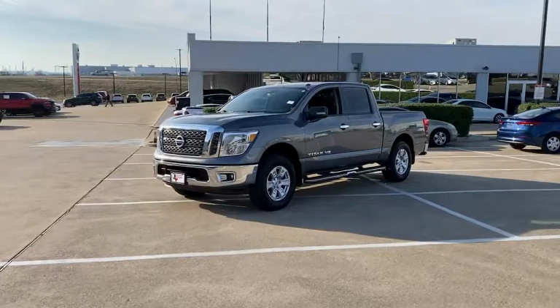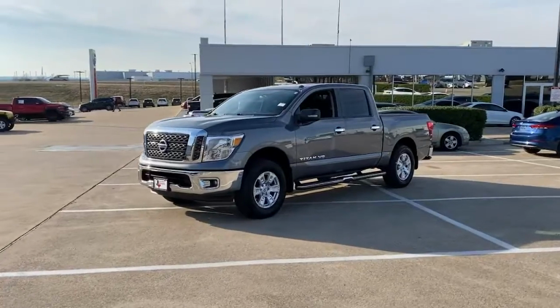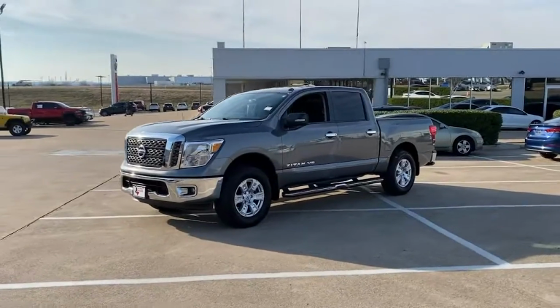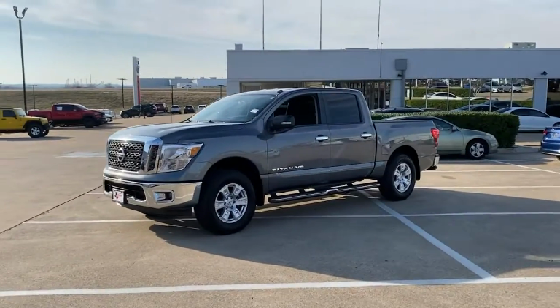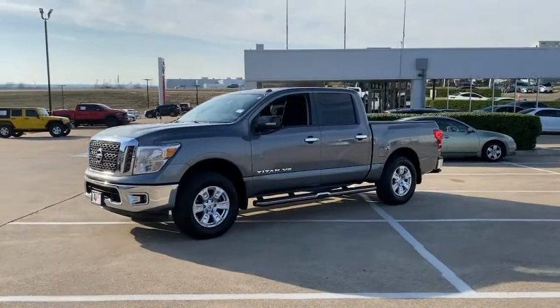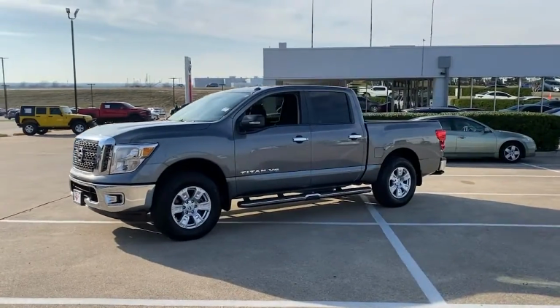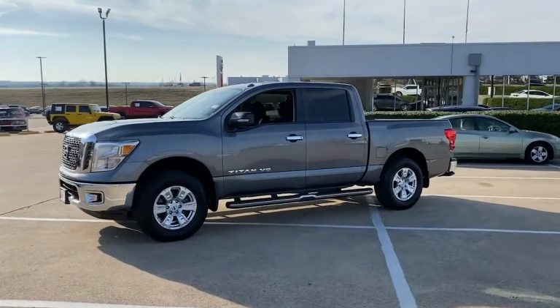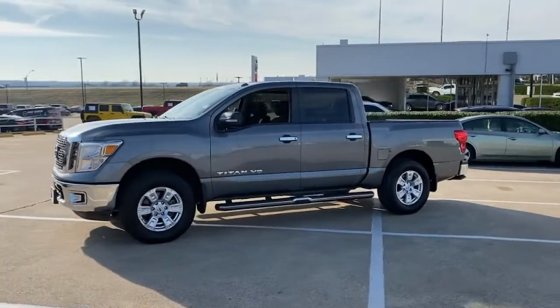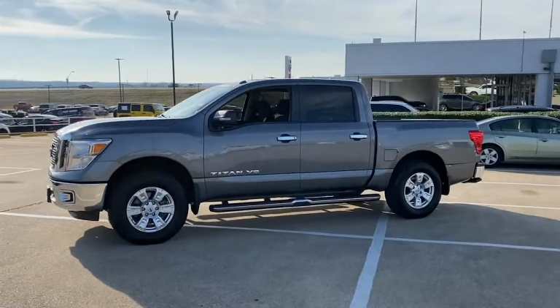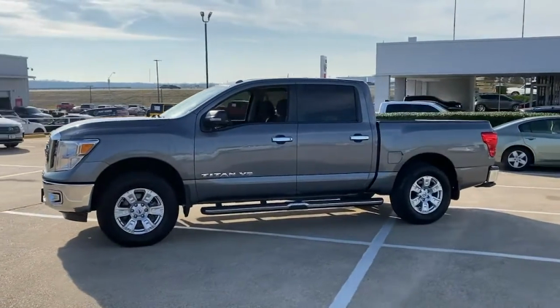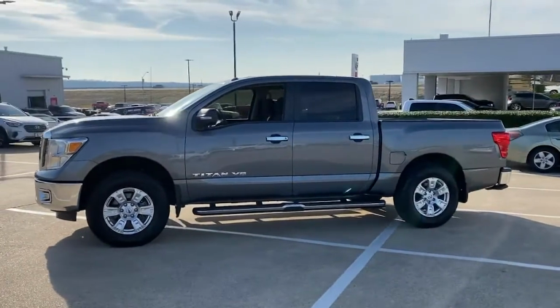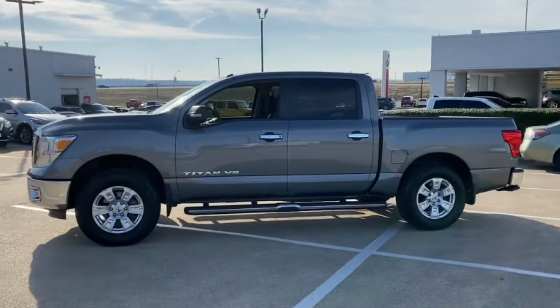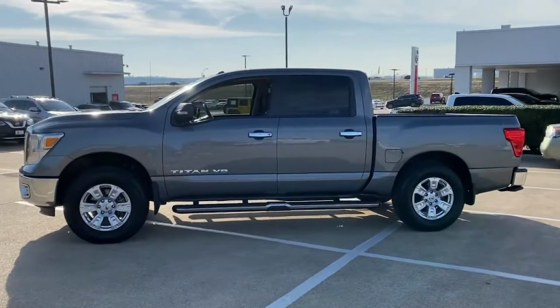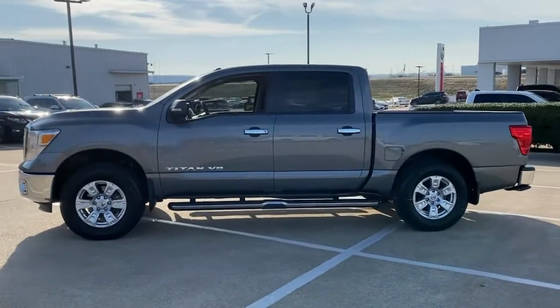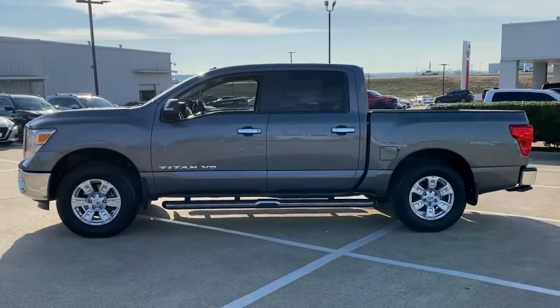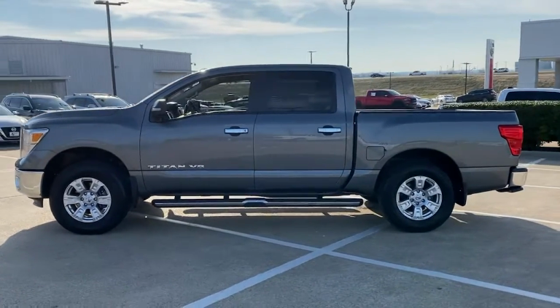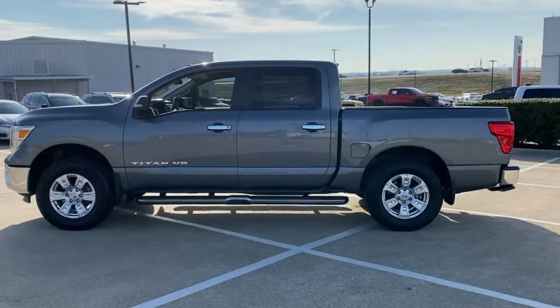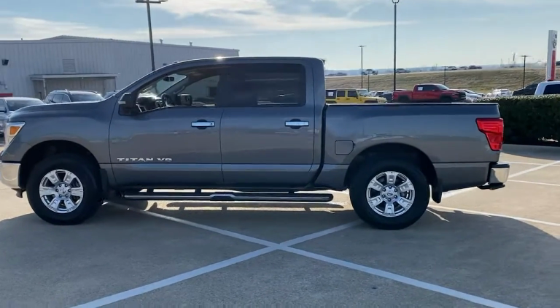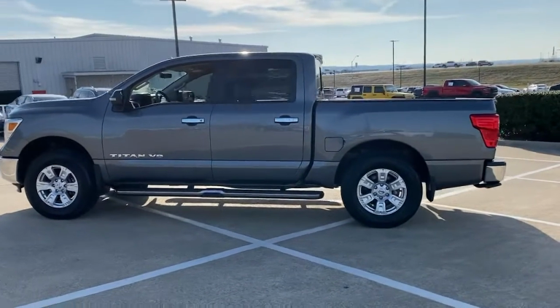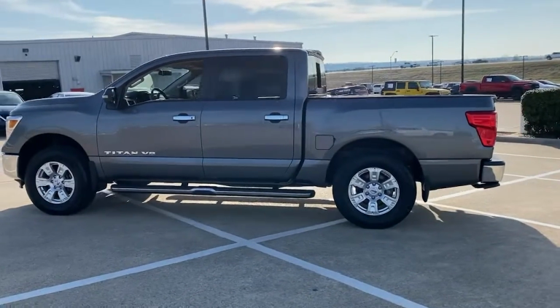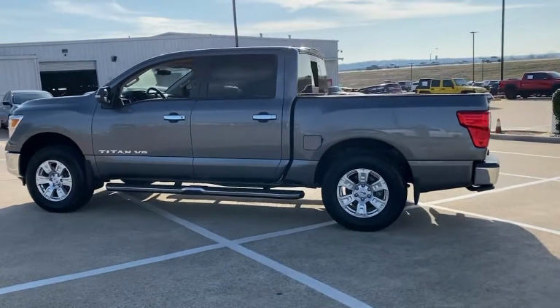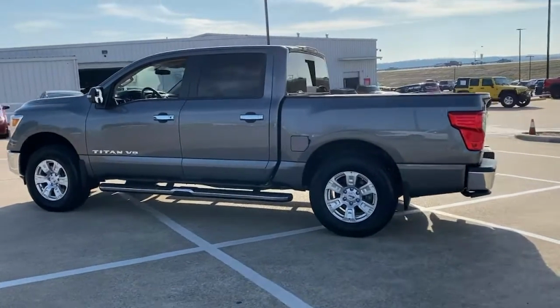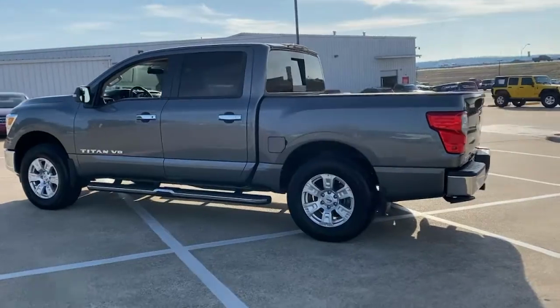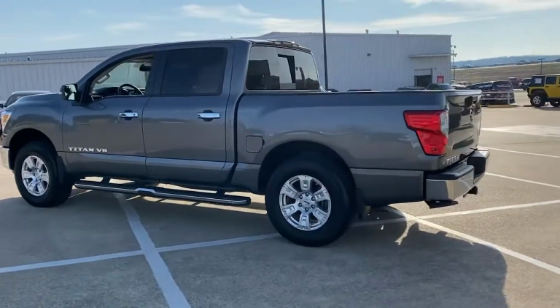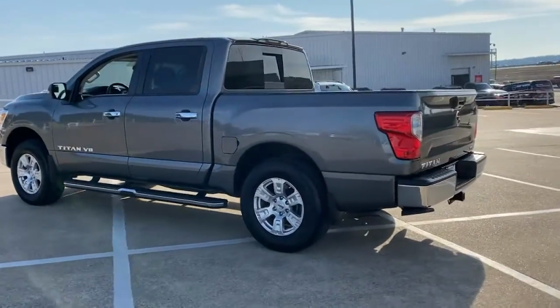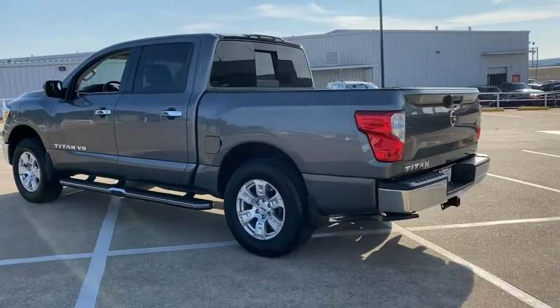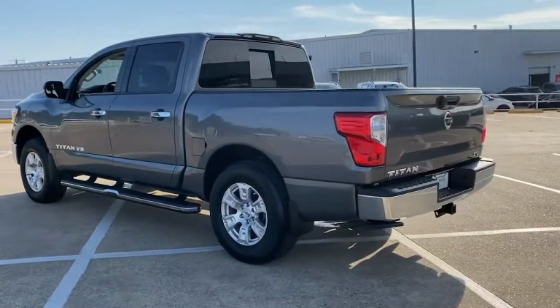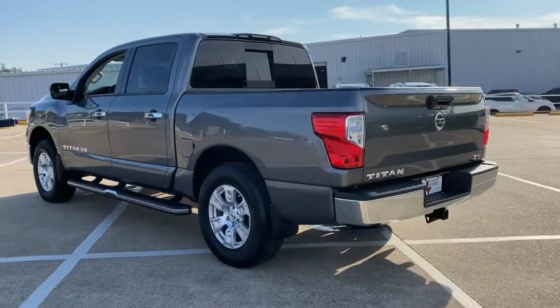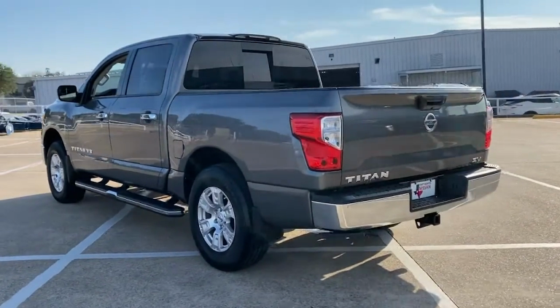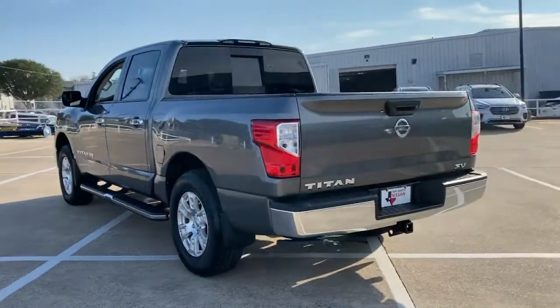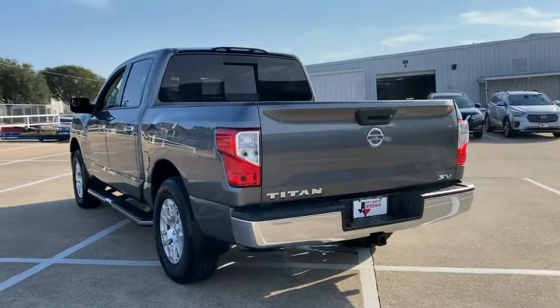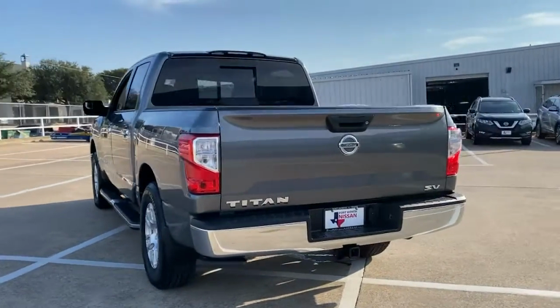Hop into the 2018 Nissan Titan. This vehicle still has fewer than 15,000 miles on the clock, so it won't last long. Here's an all-powerful Nissan Titan, the full-size pickup that's refined on the inside and rugged on the outside.